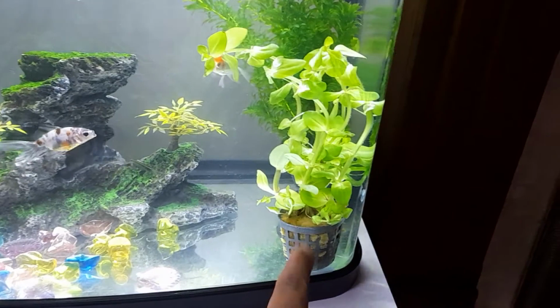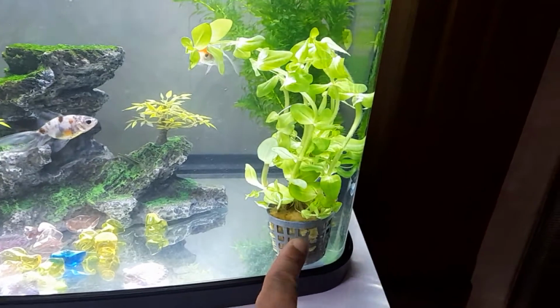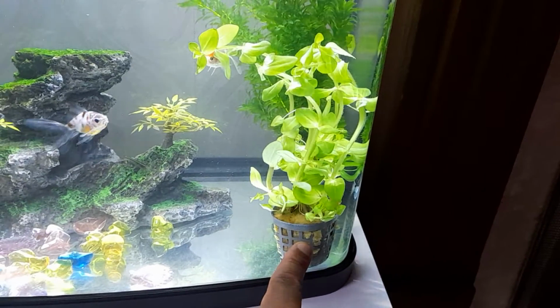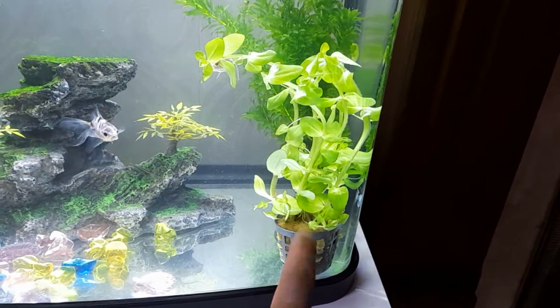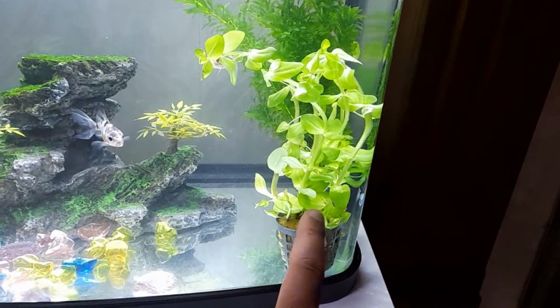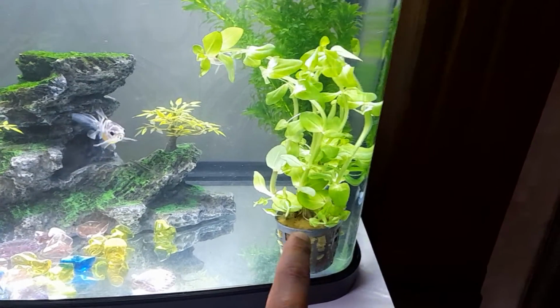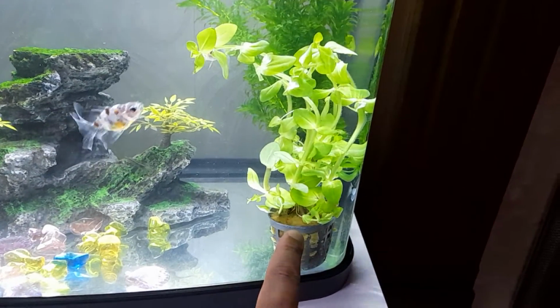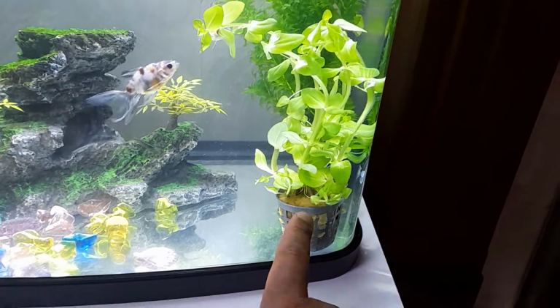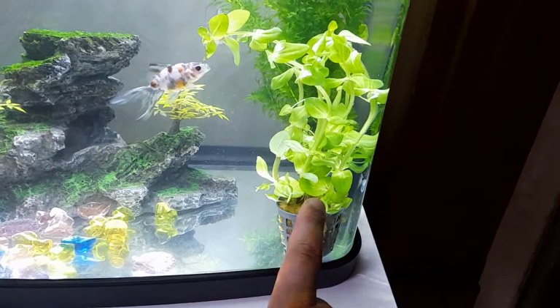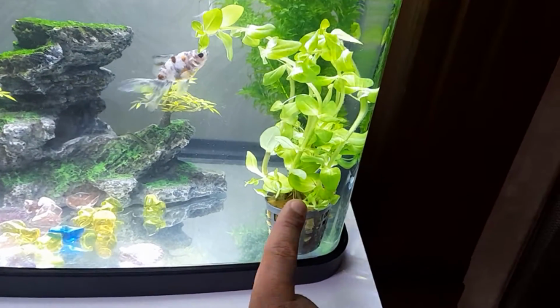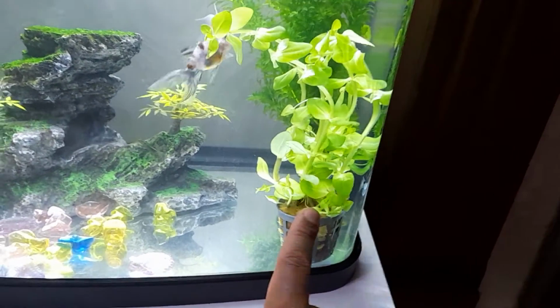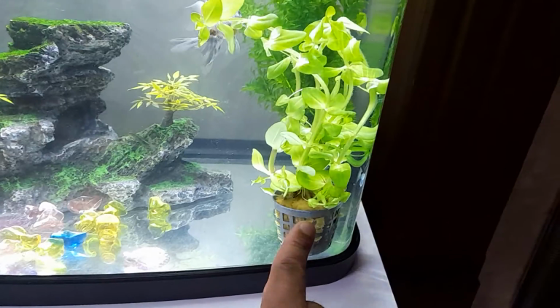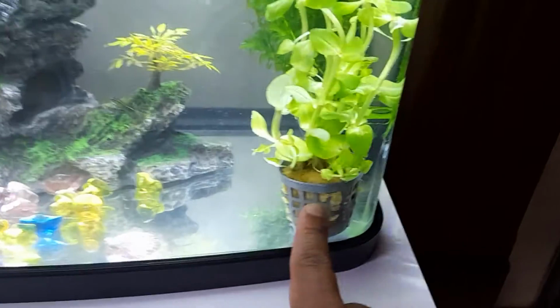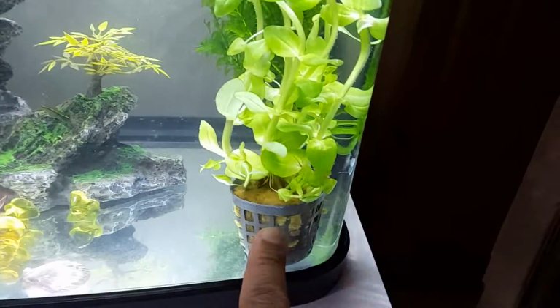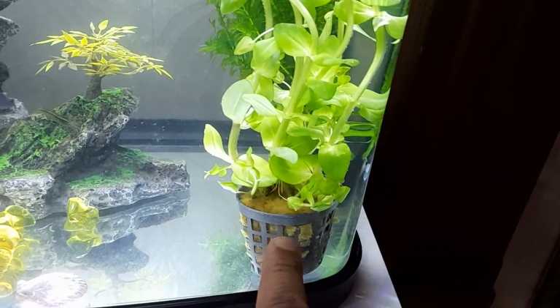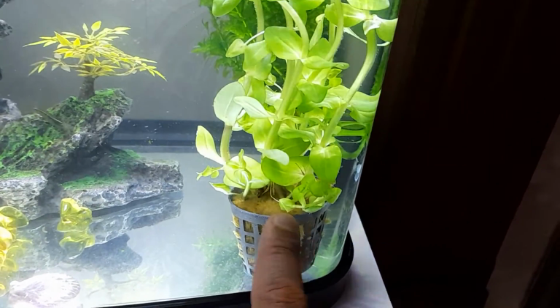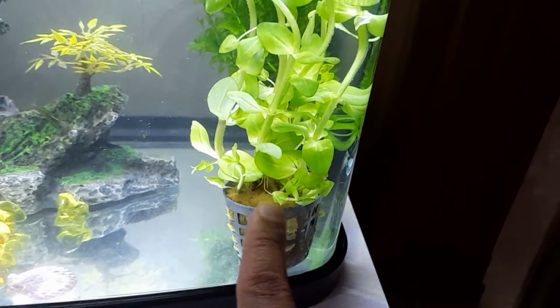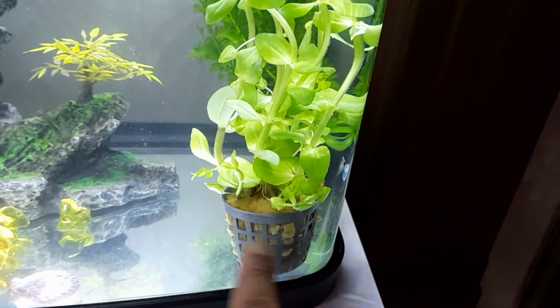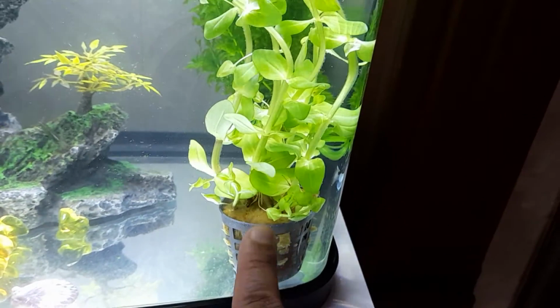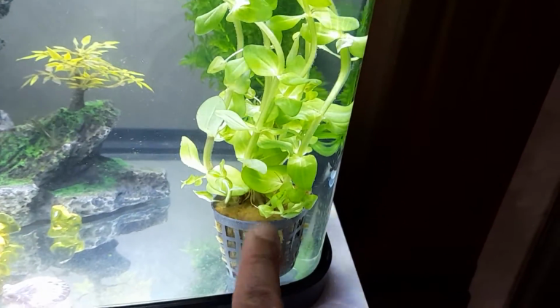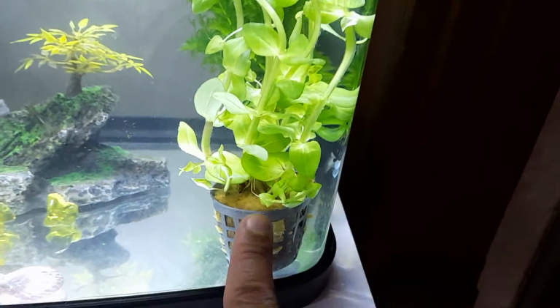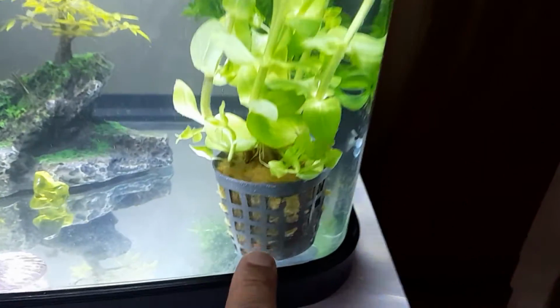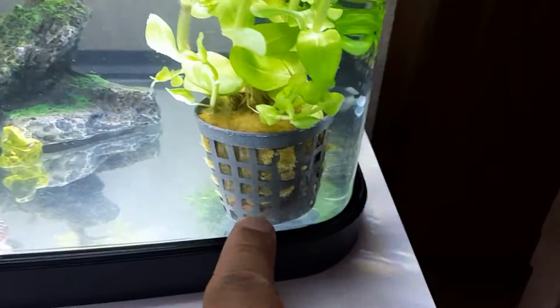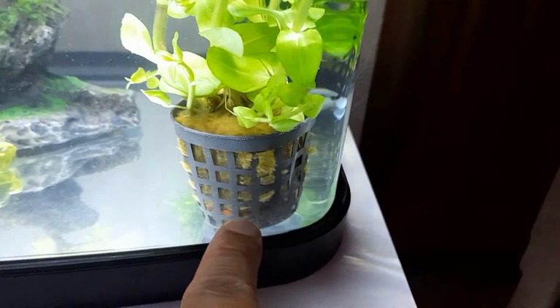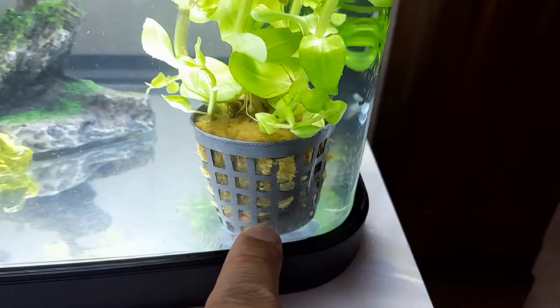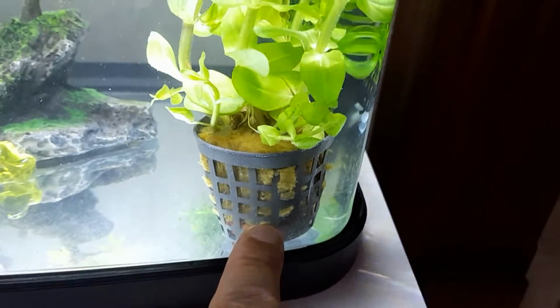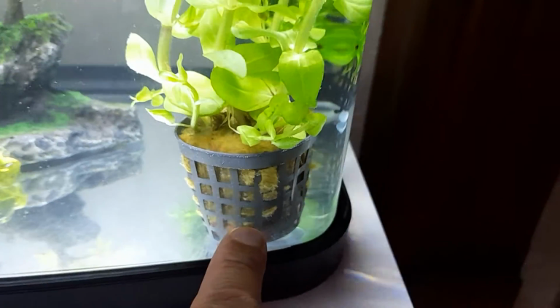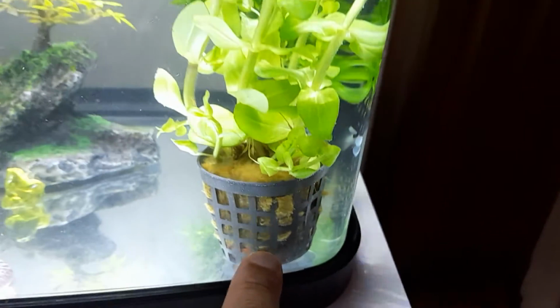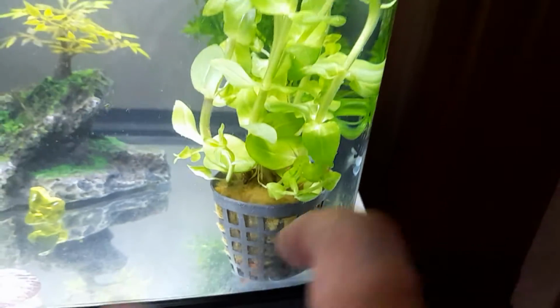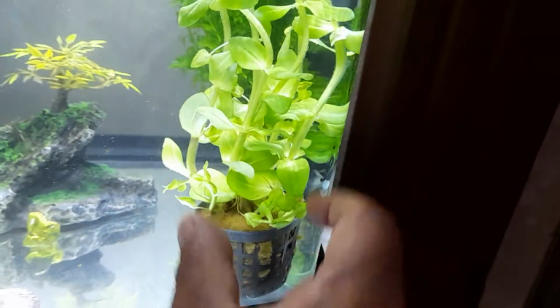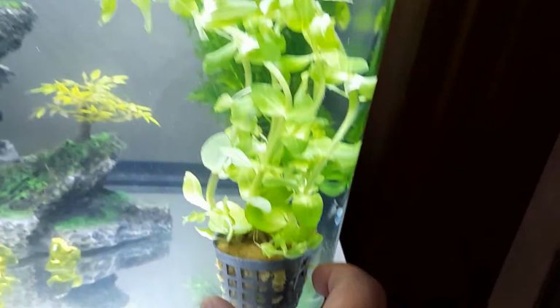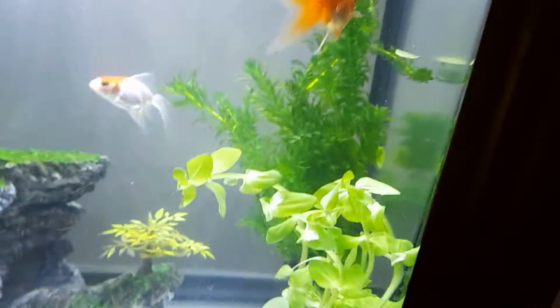This was bought online and what I like about this deal which I've got for this plant is it's sold in a plant pot with rock wool, and as an added bonus there's a plant weight to keep the plant firmly in place.